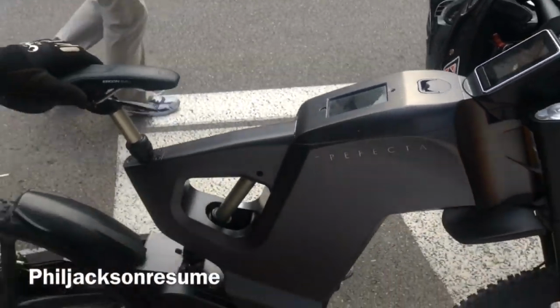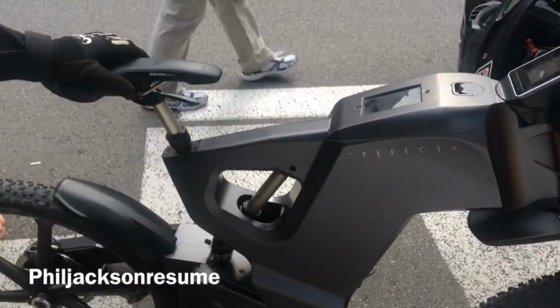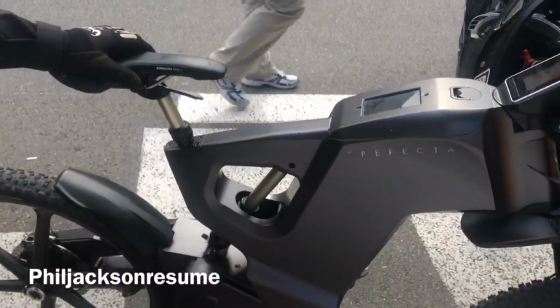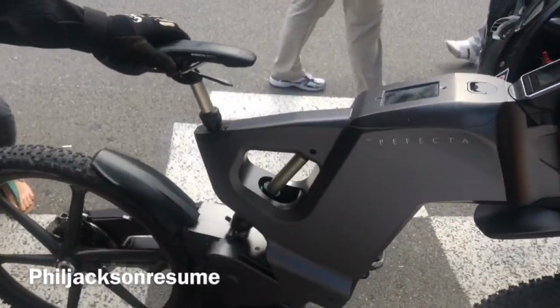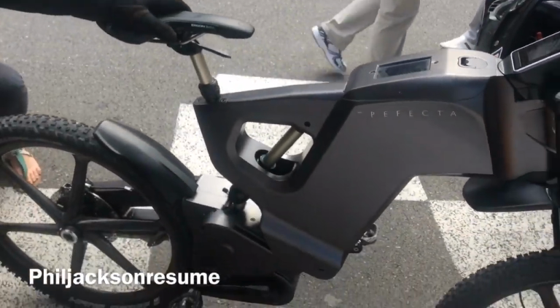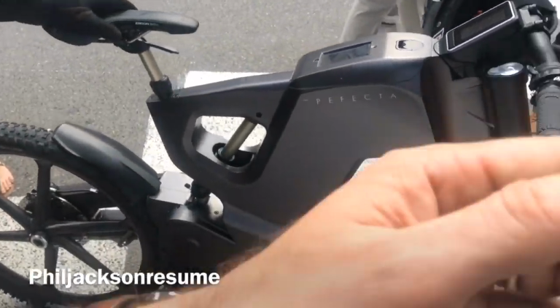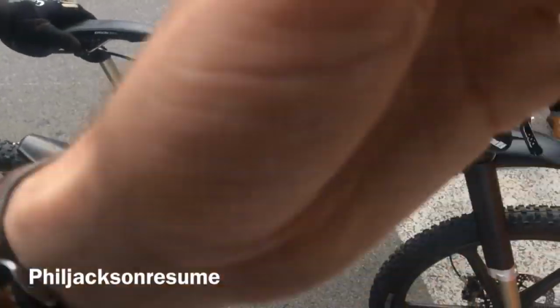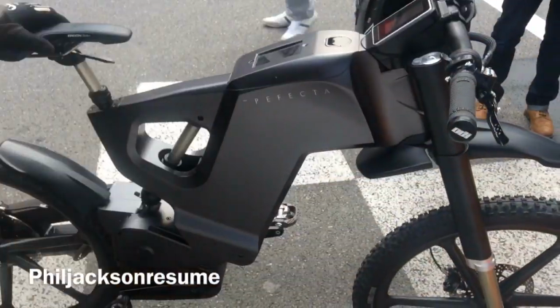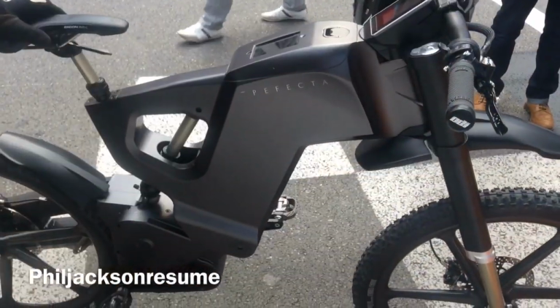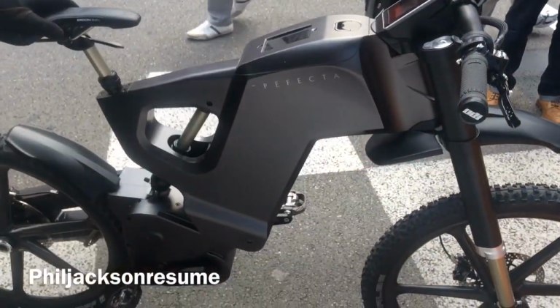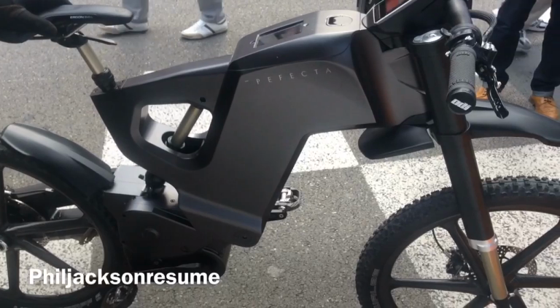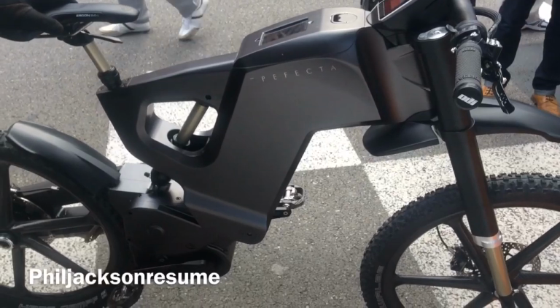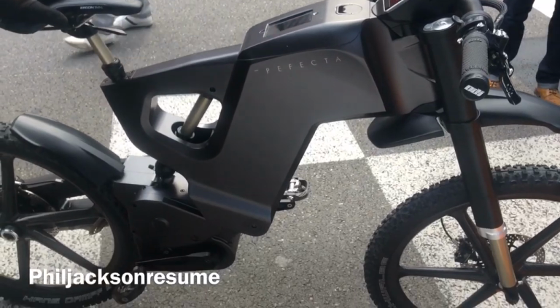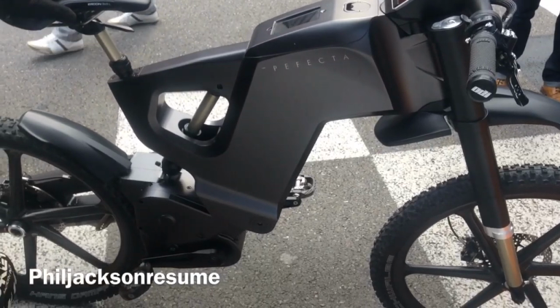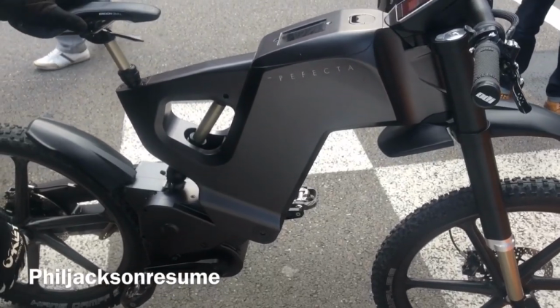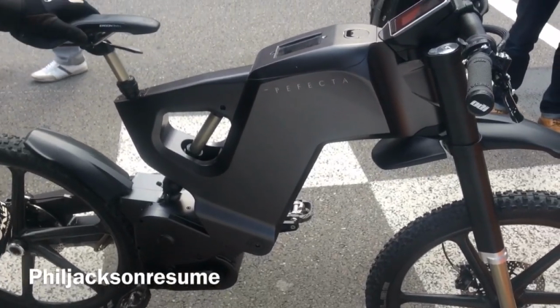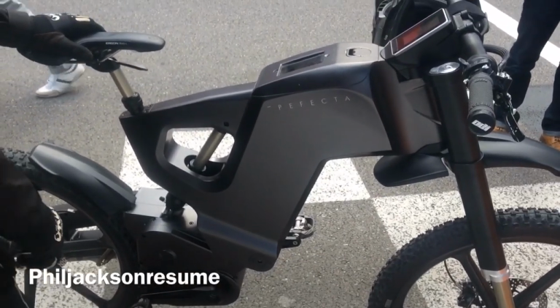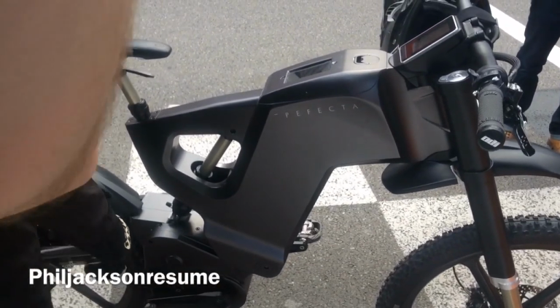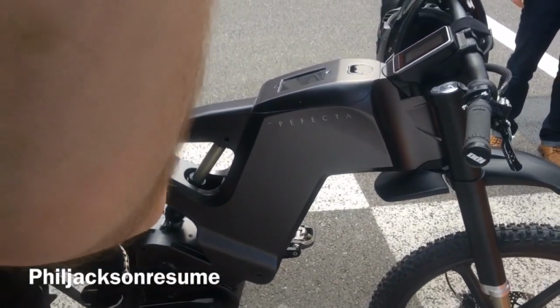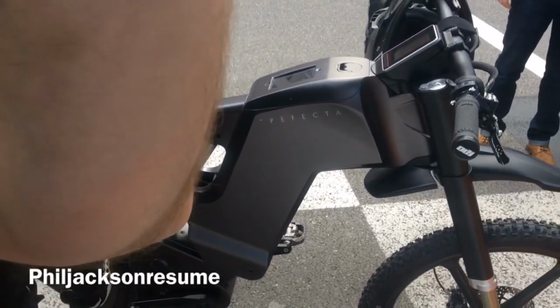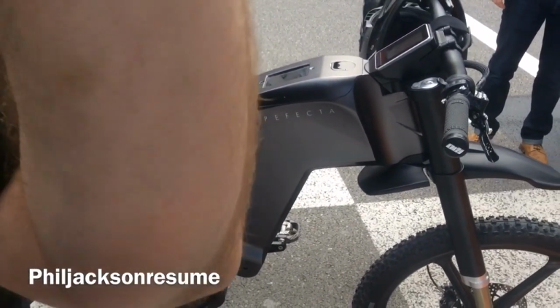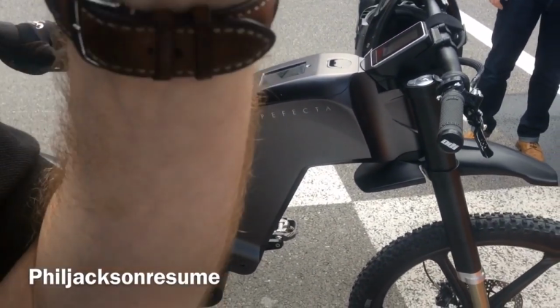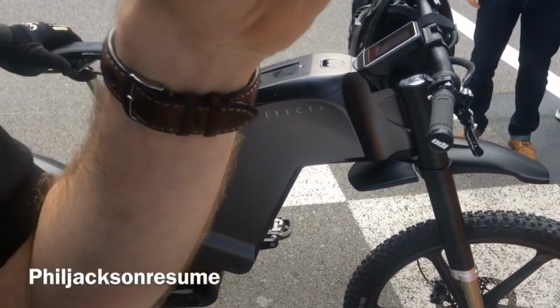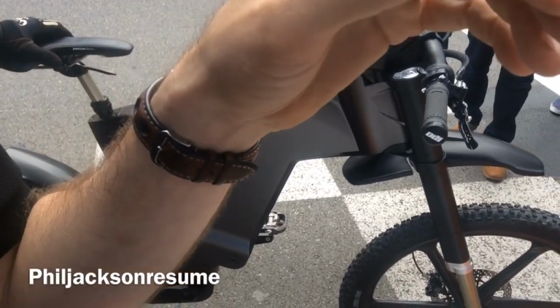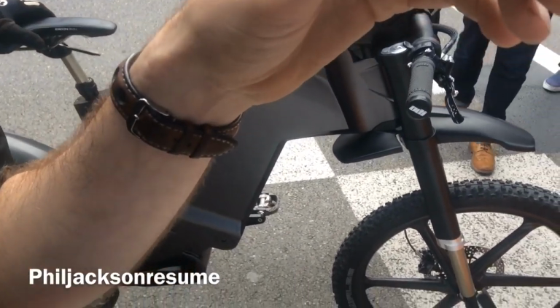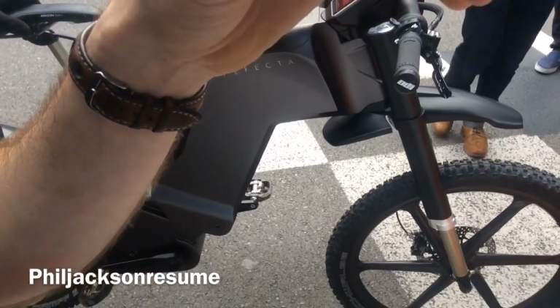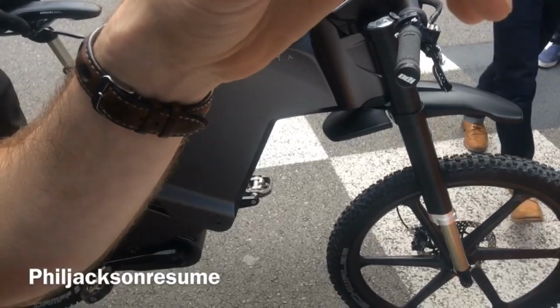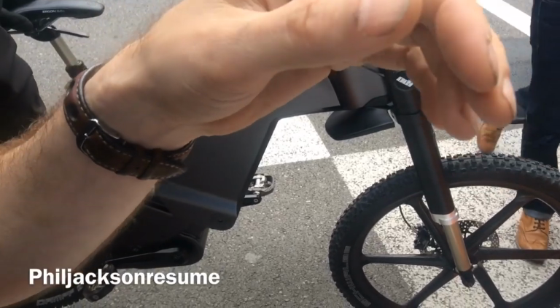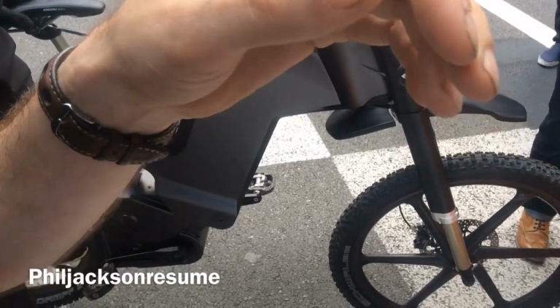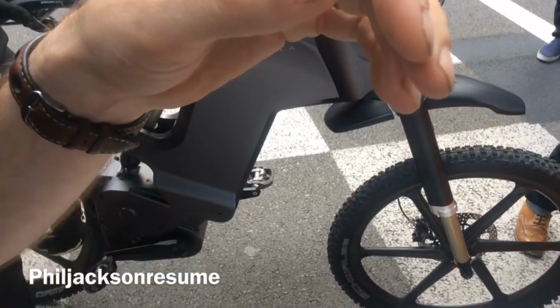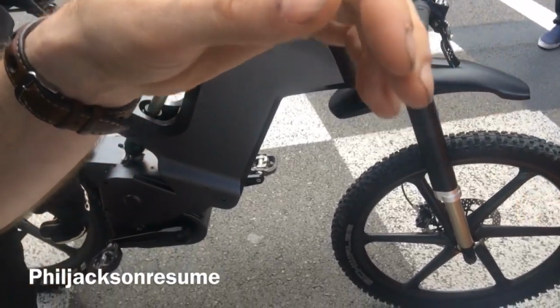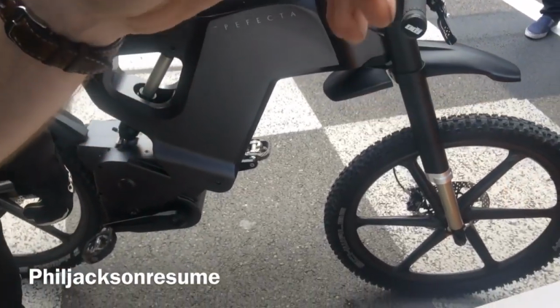If you press that and do a wheelie, it keeps you there? No, it depends on what angle you put it at. Let's say you put it at 10% — you're going to go speeding until you hit 45 km an hour and then it goes down.